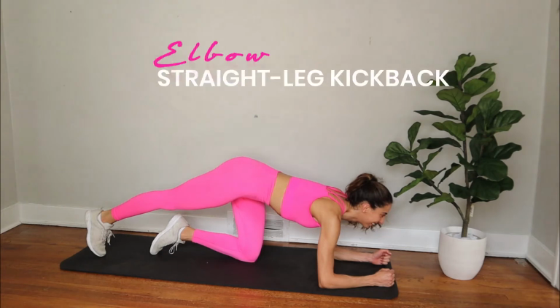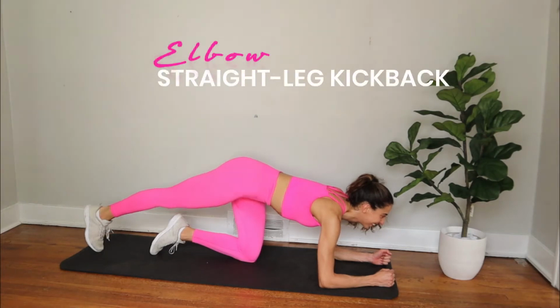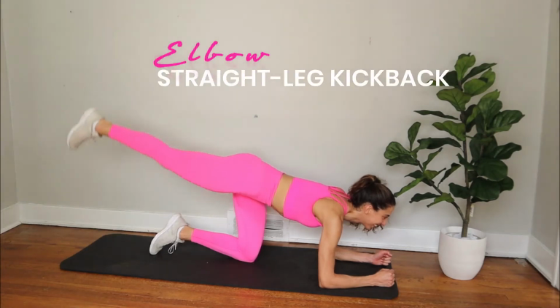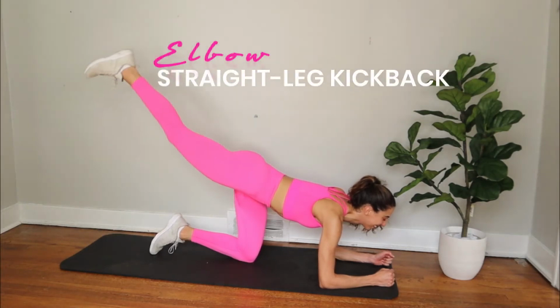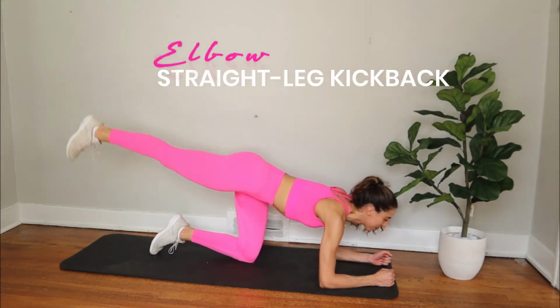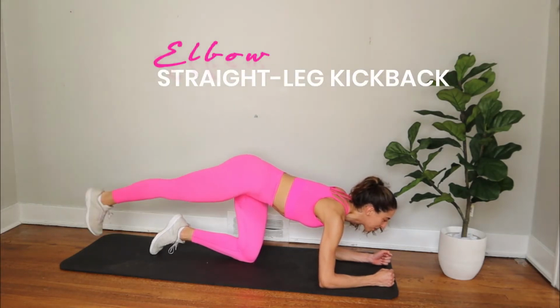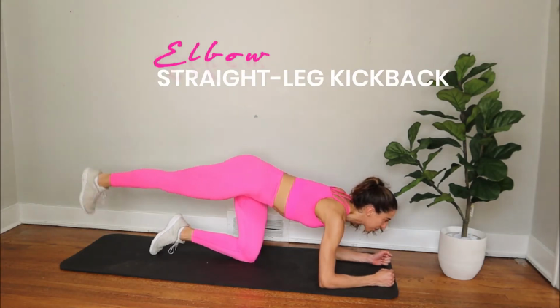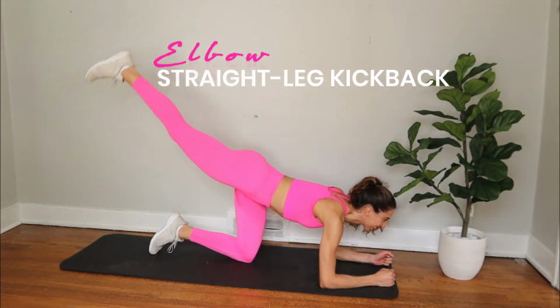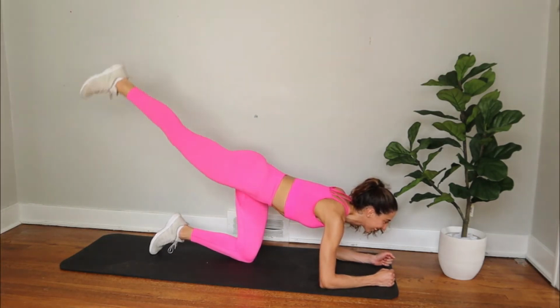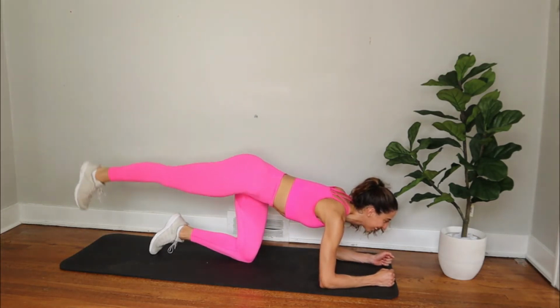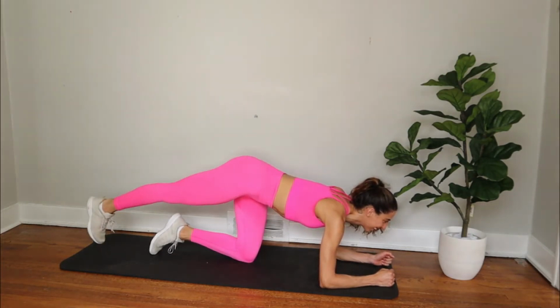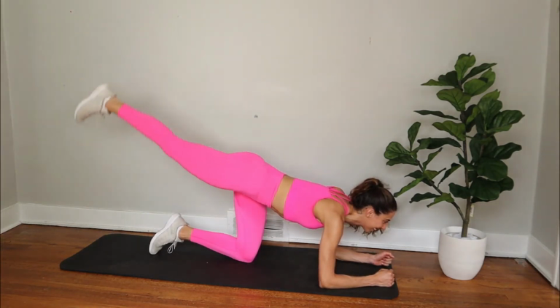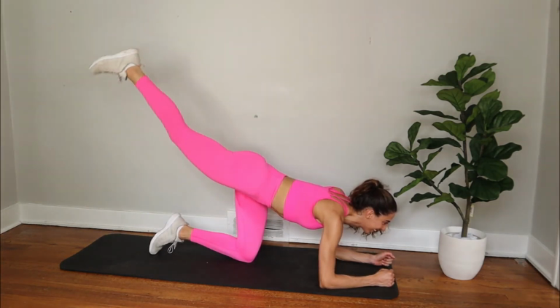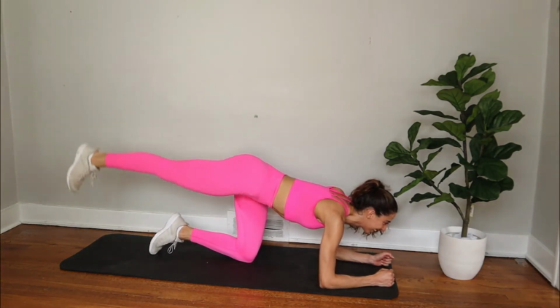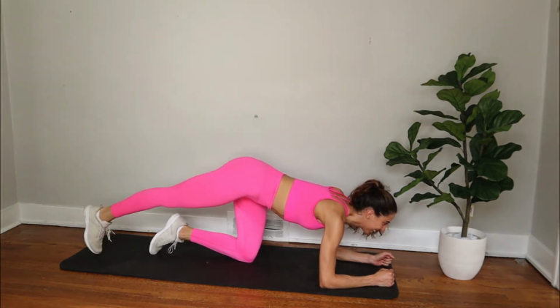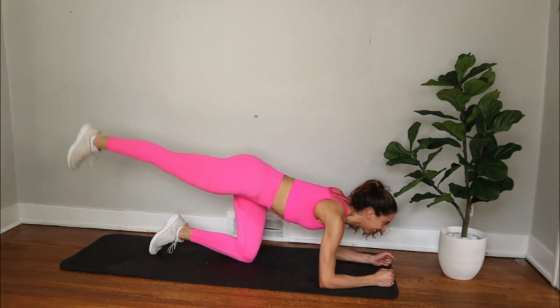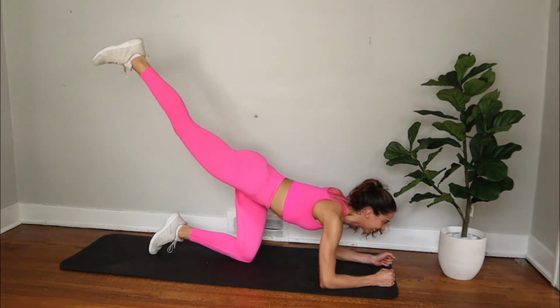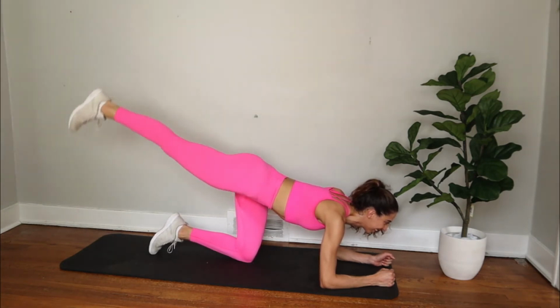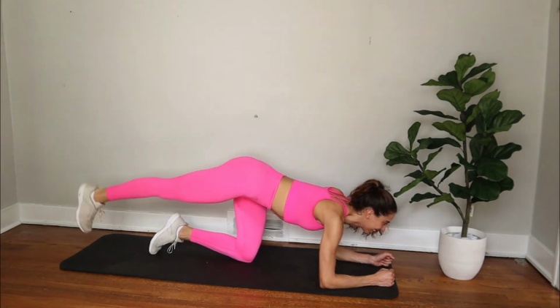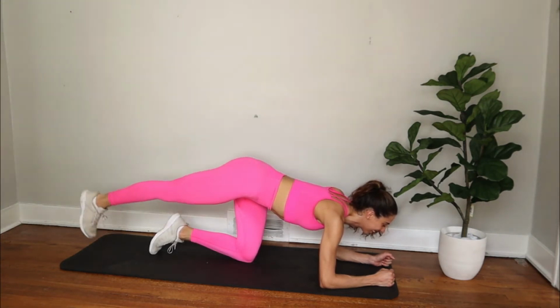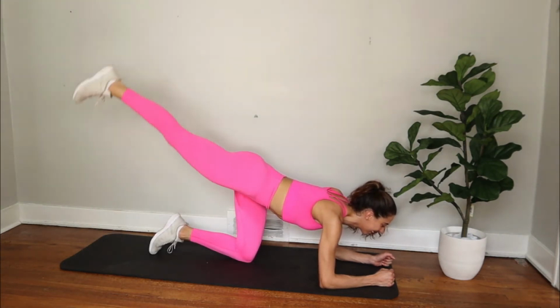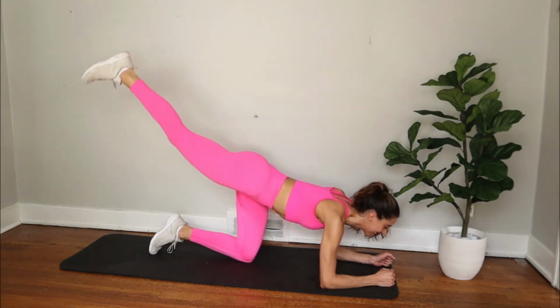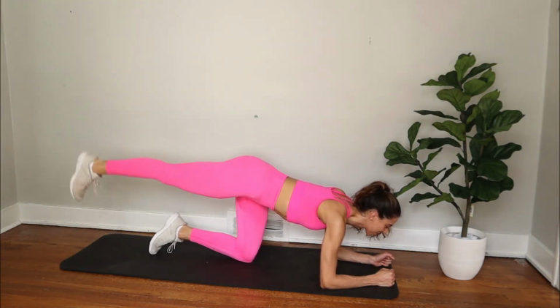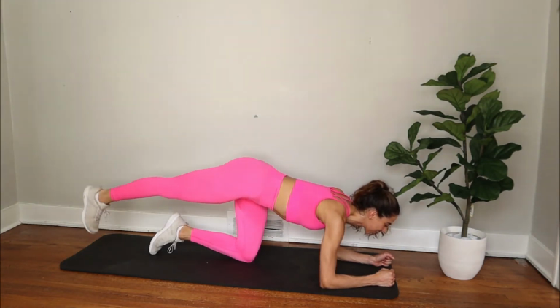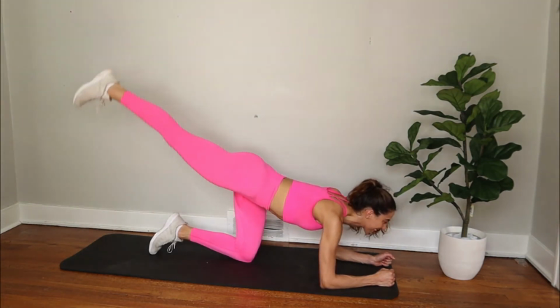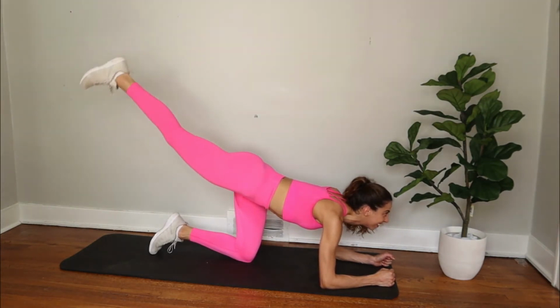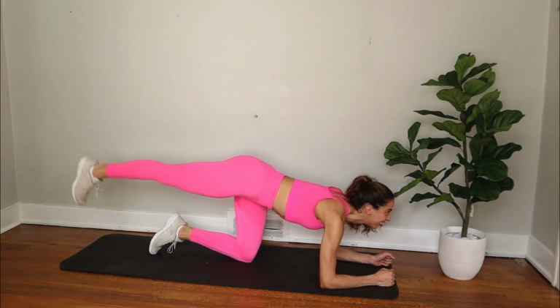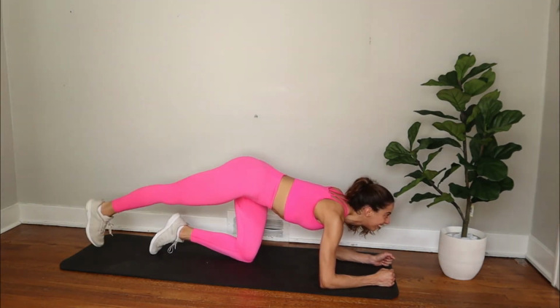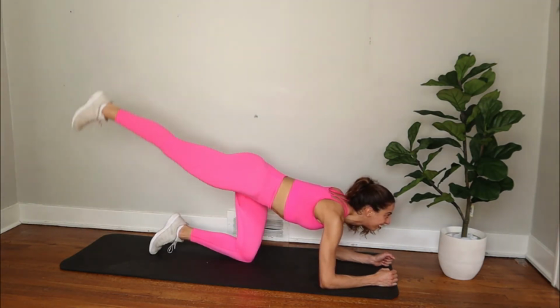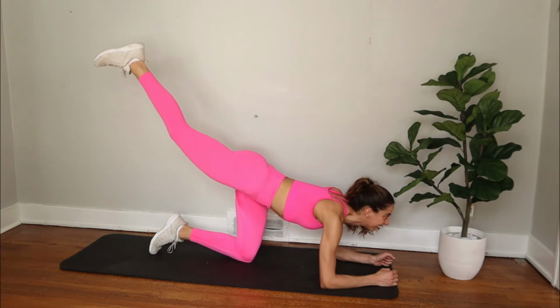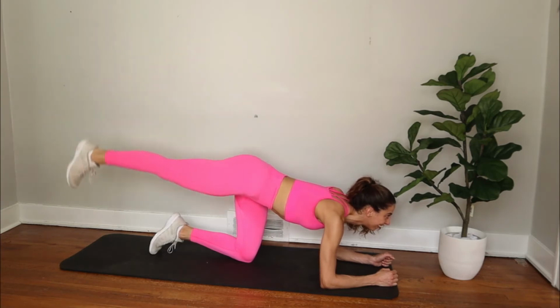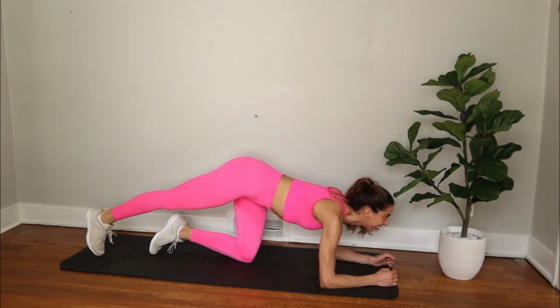Start on your elbows with your shoulders directly above your elbows and kneeling on one of your legs. Bring one of your legs straight up and begin driving that leg up and down, squeezing your butt the entire time.